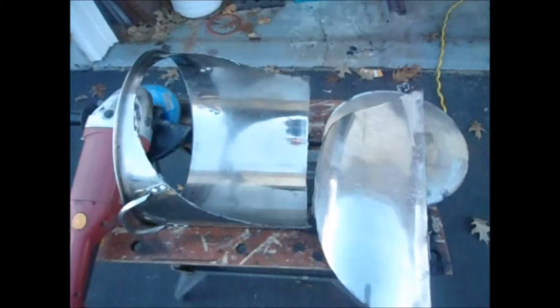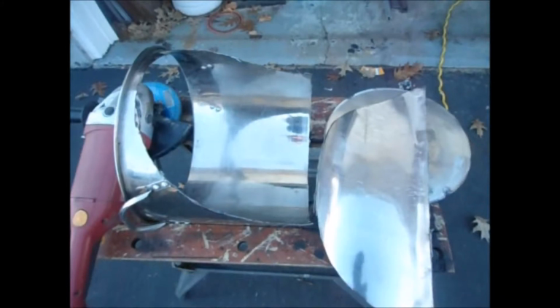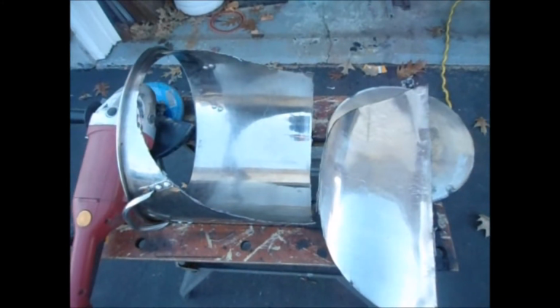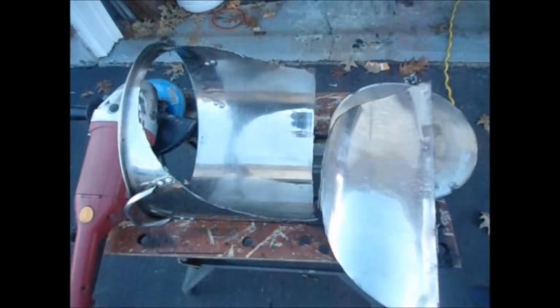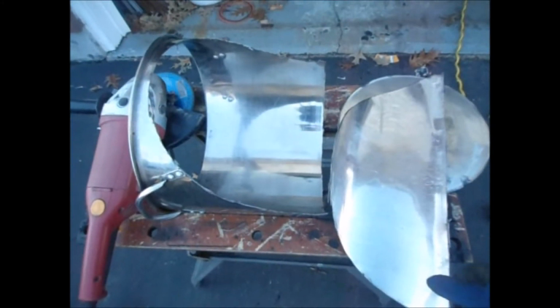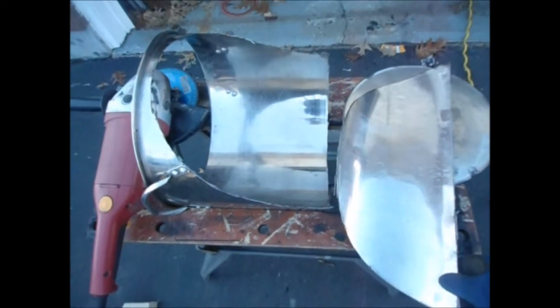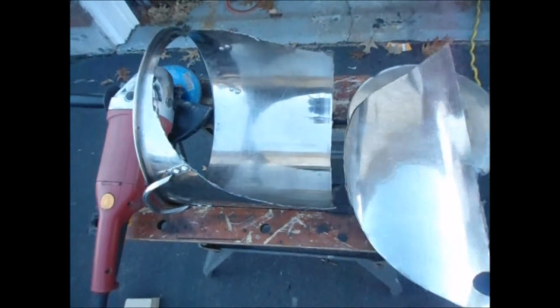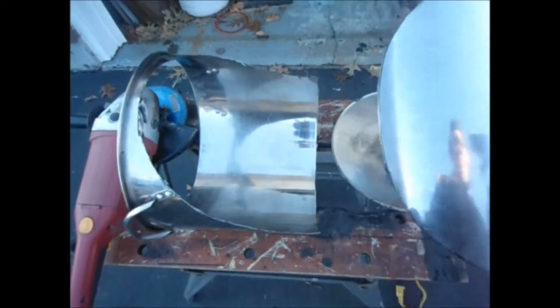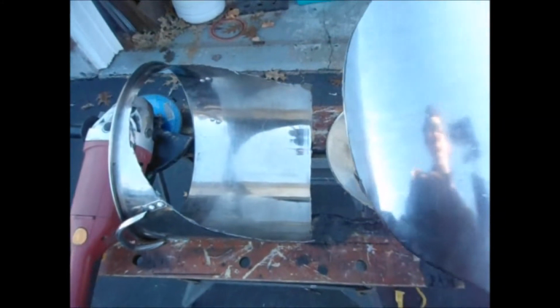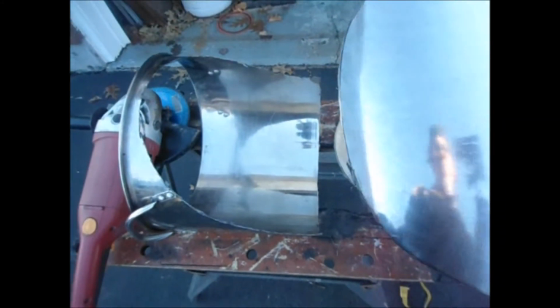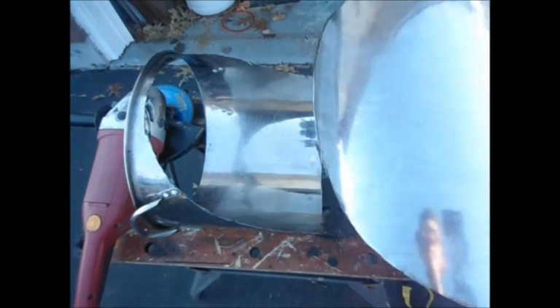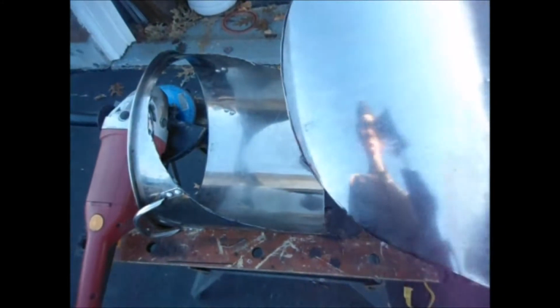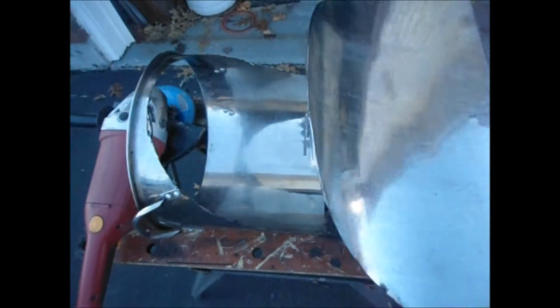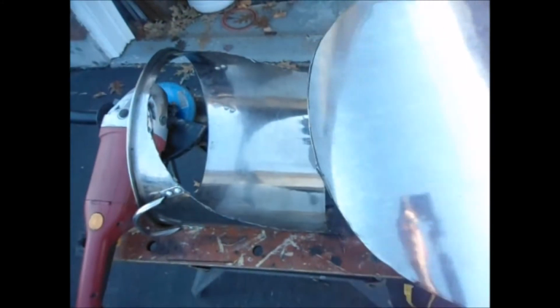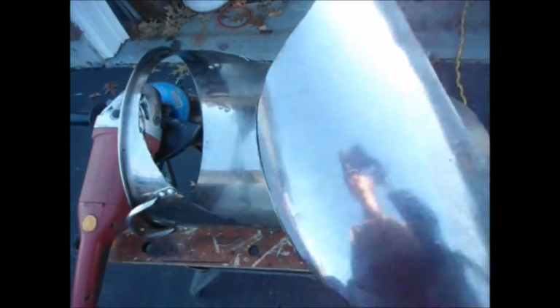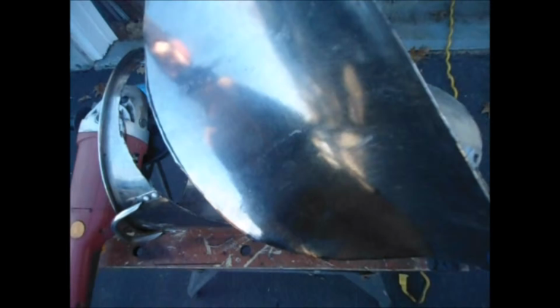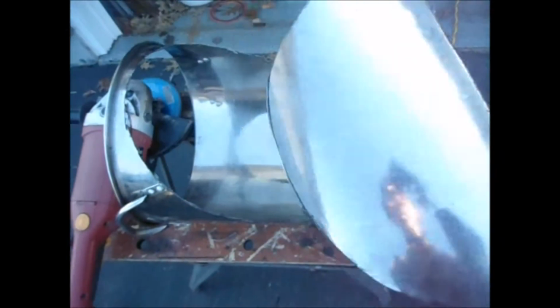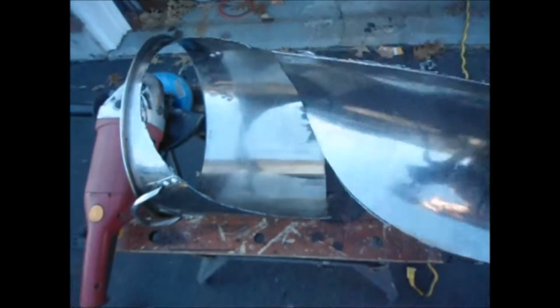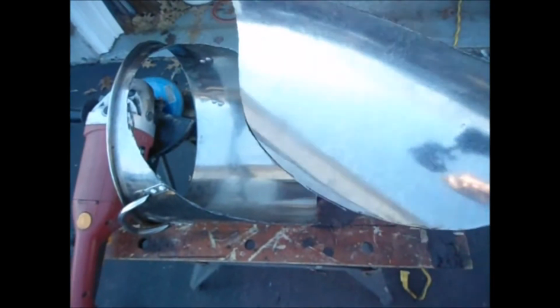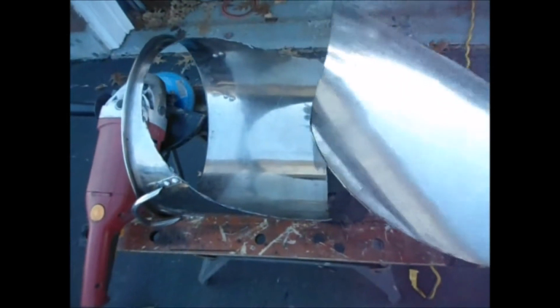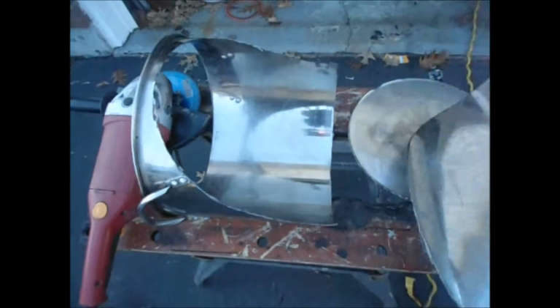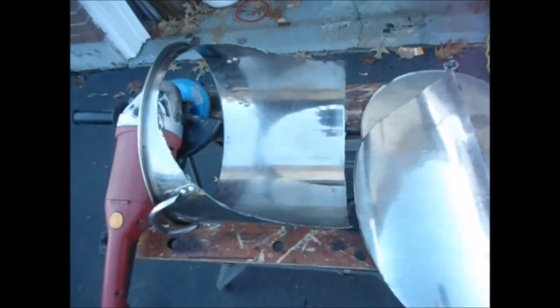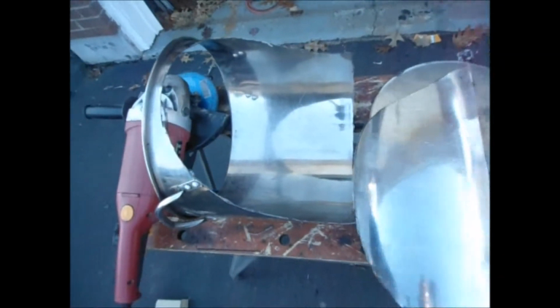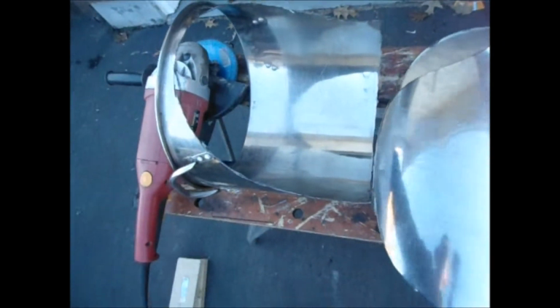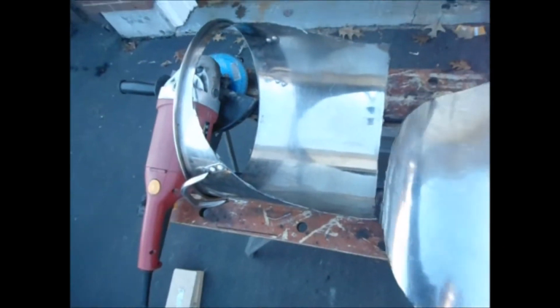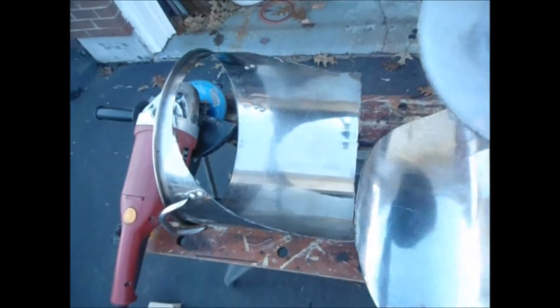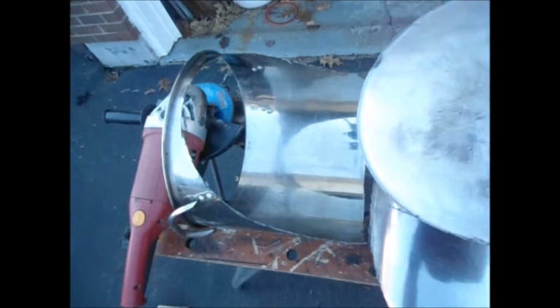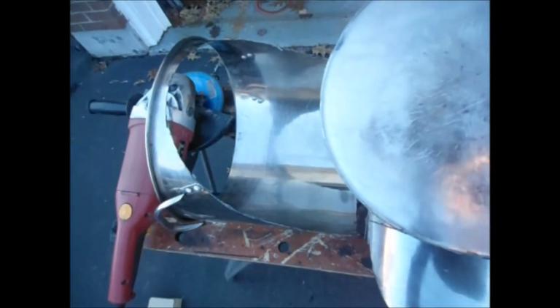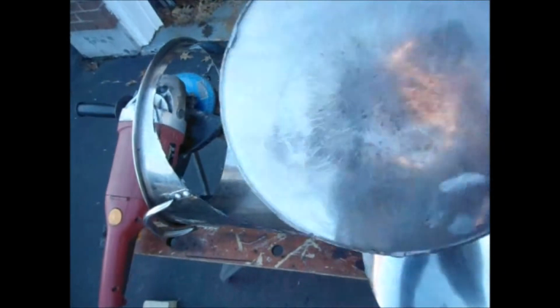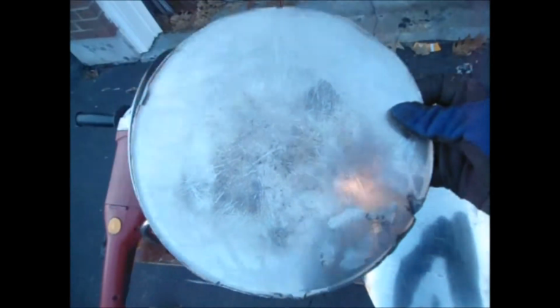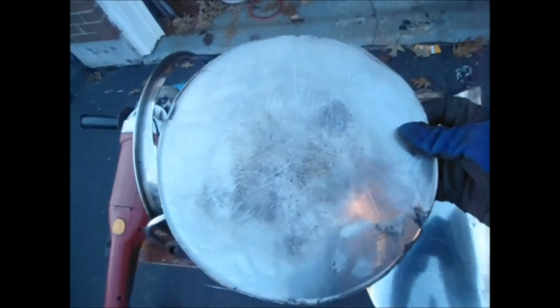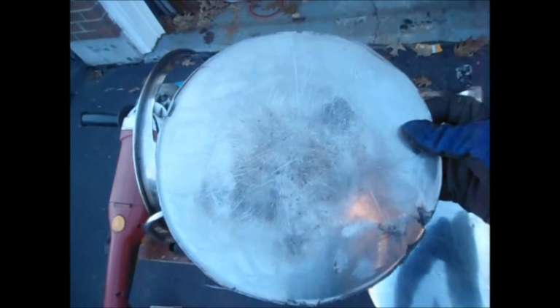After we've done the cutting, we've got this piece and it's just sprung to a different shape. This is our loop from here, and we've got the bottom cut off as well.